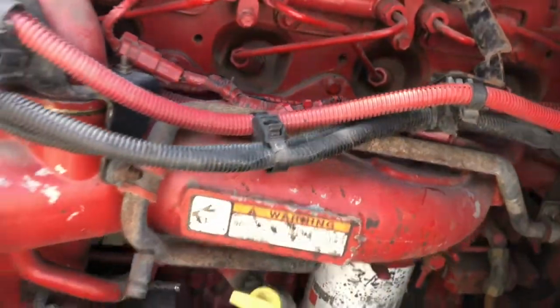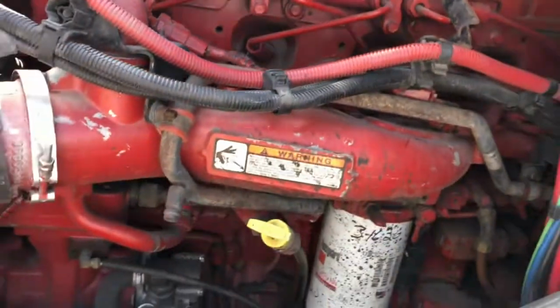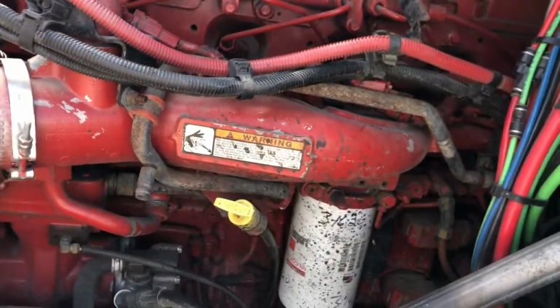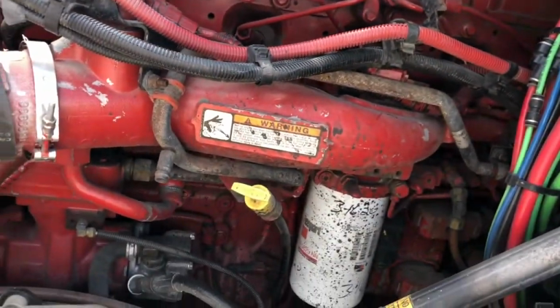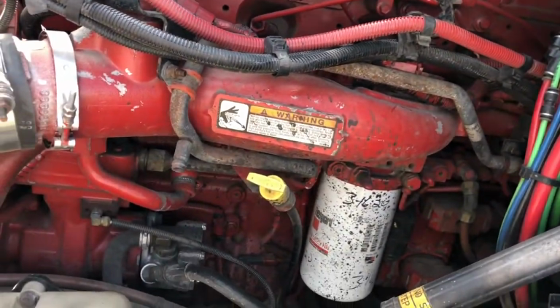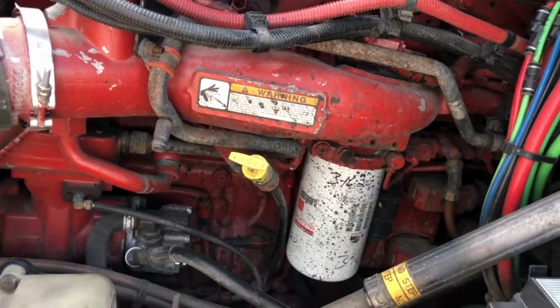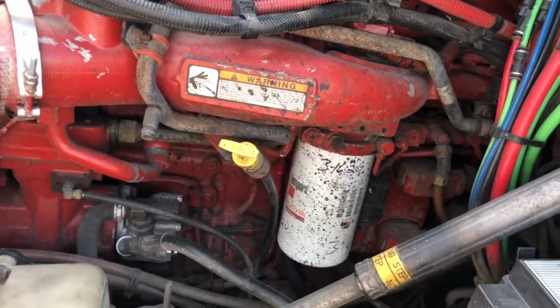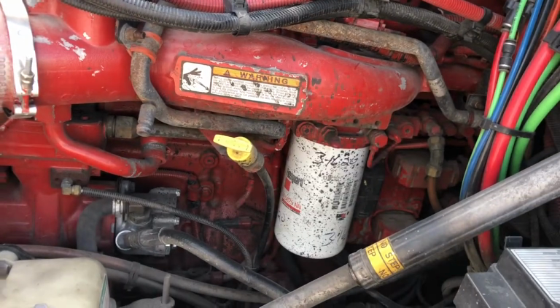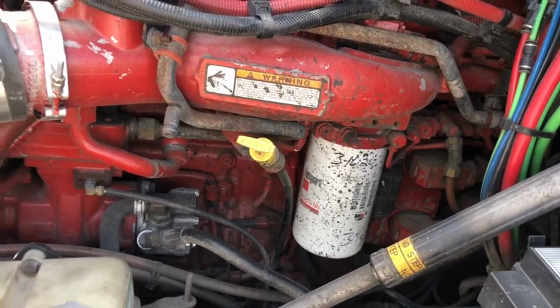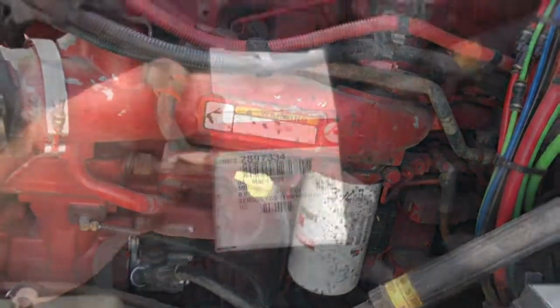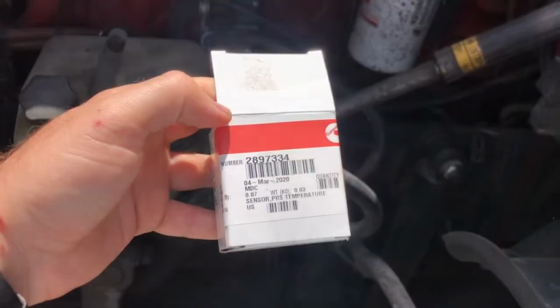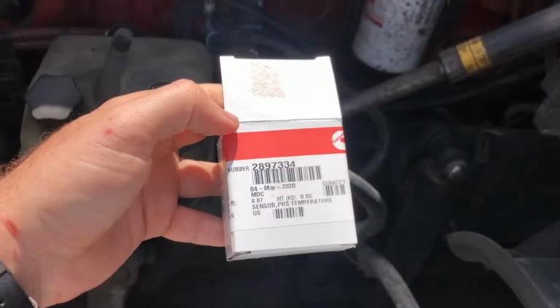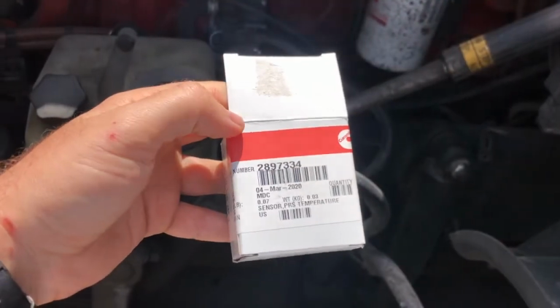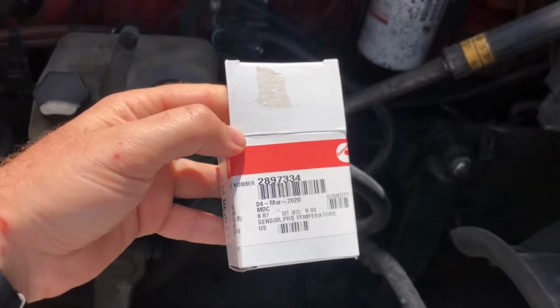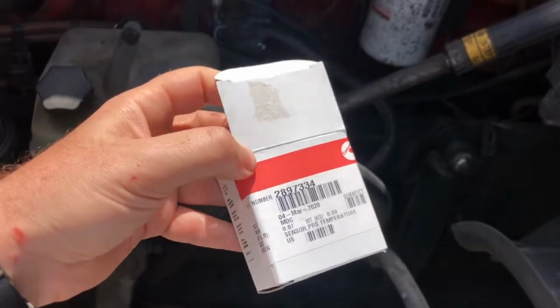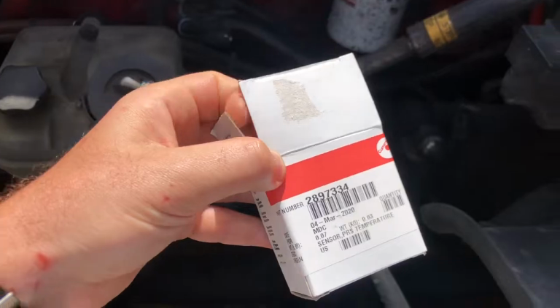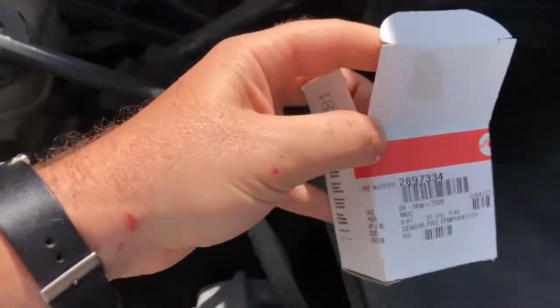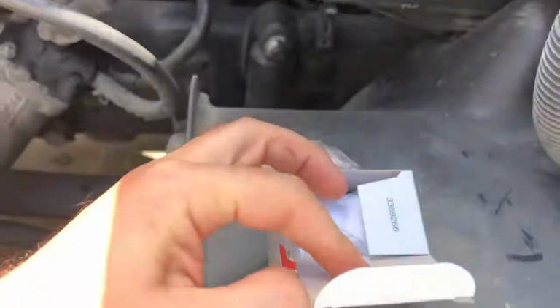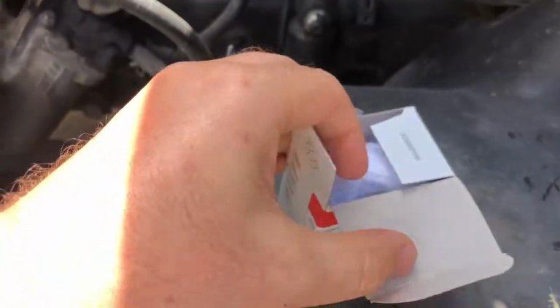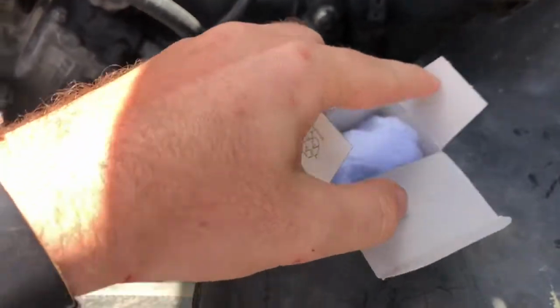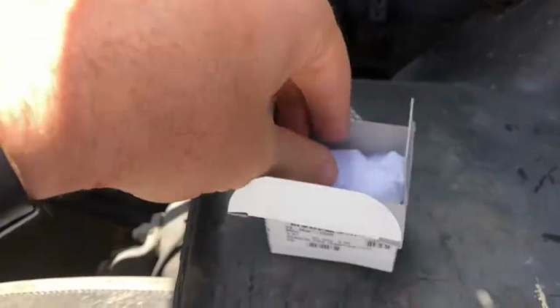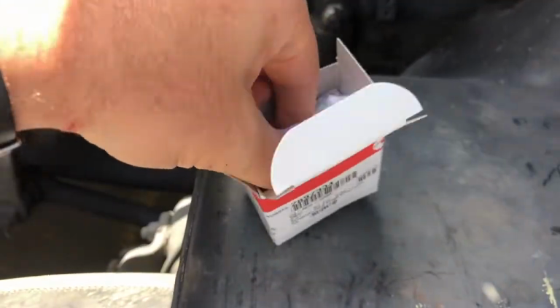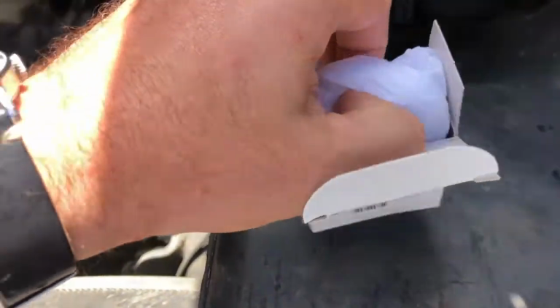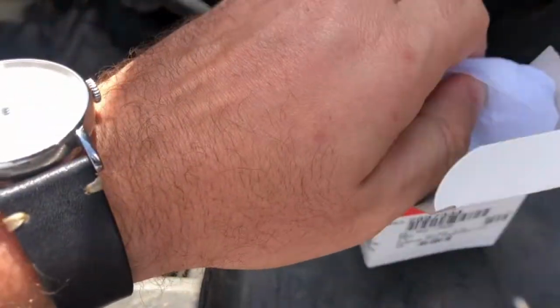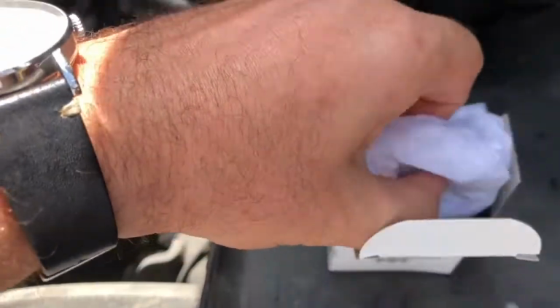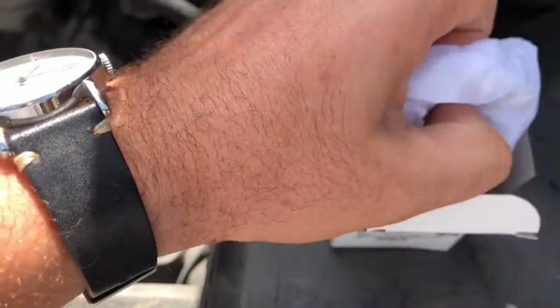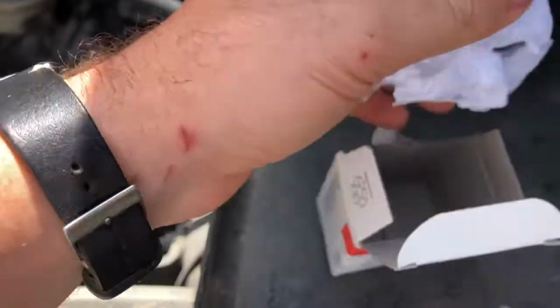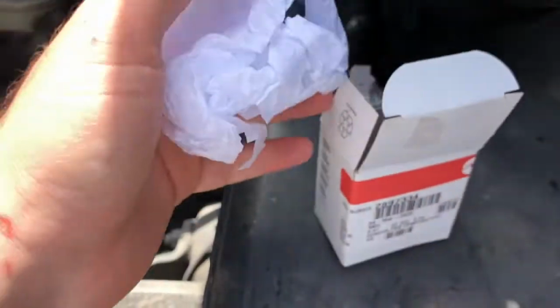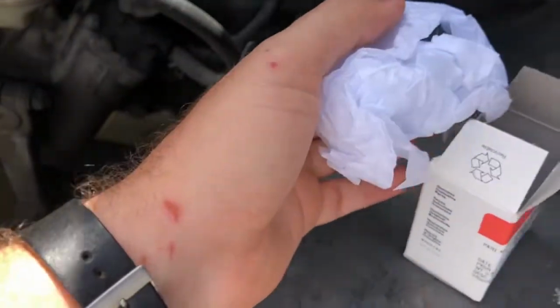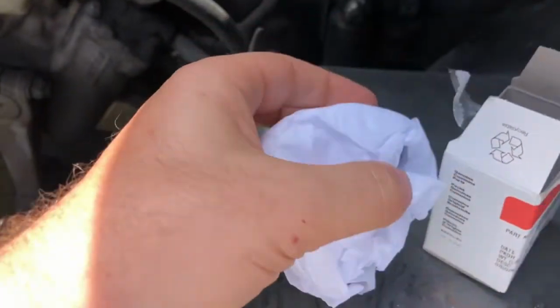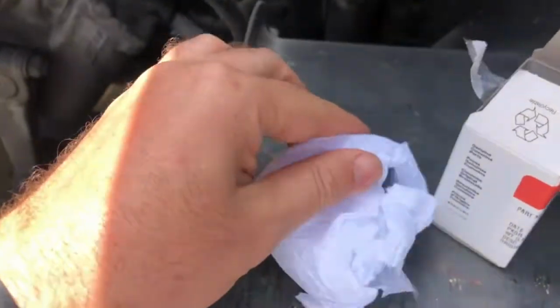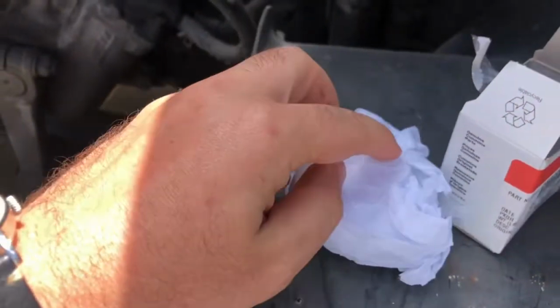Here's how the new sensor and old sensor look. This is the part number if you want to buy it from Cummins, and that's how the sensor looks when it's brand new.